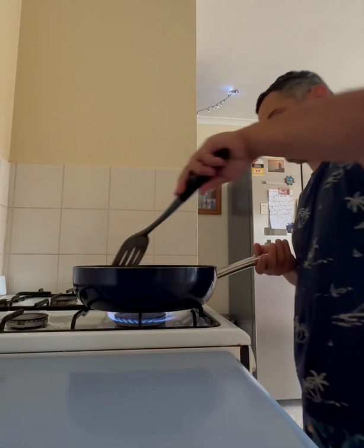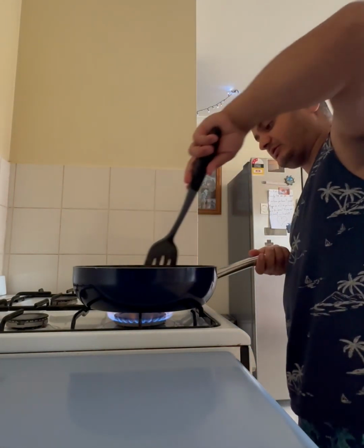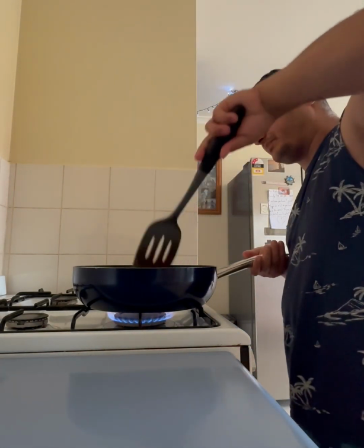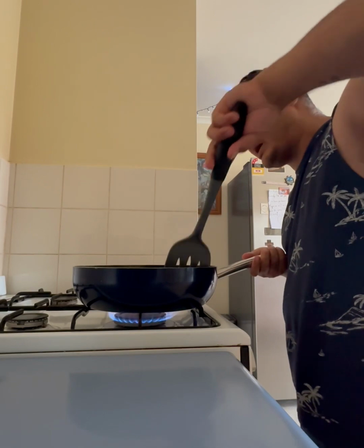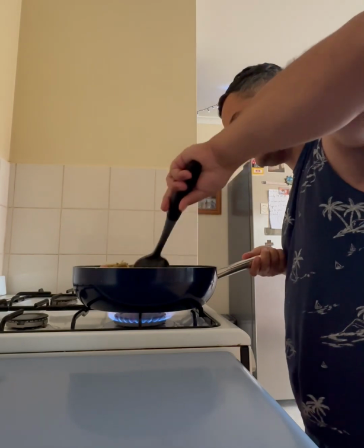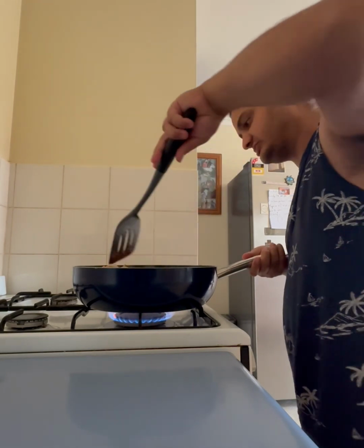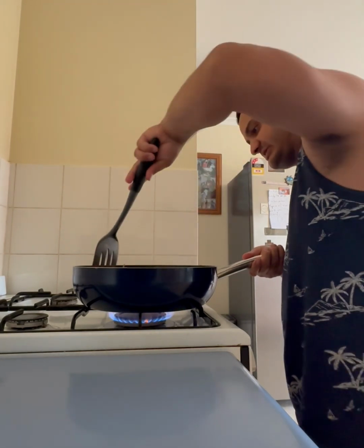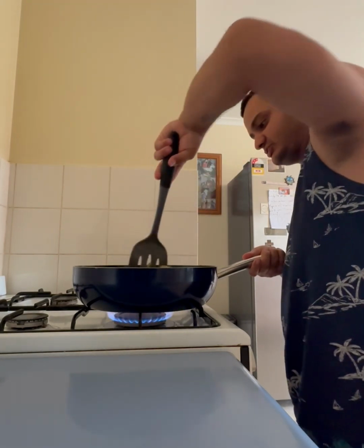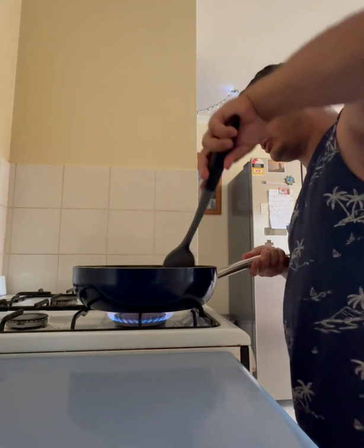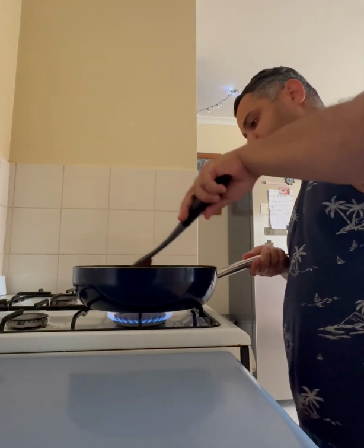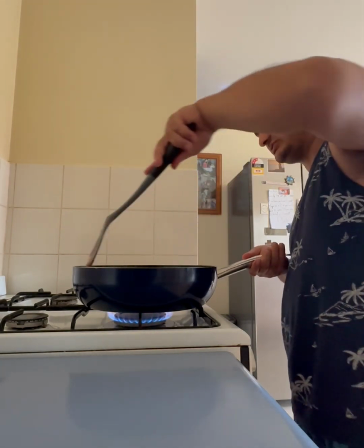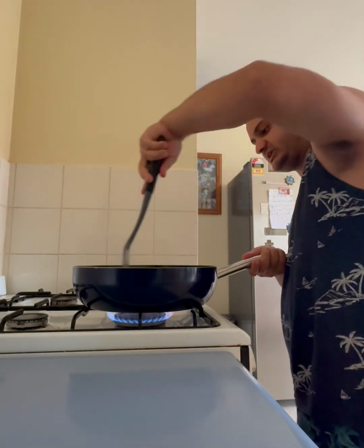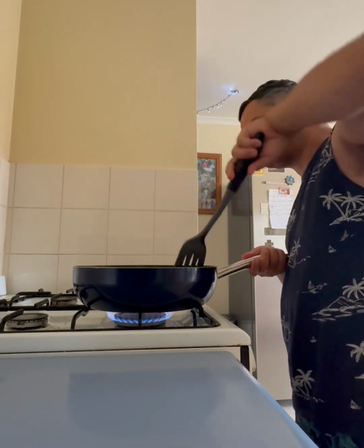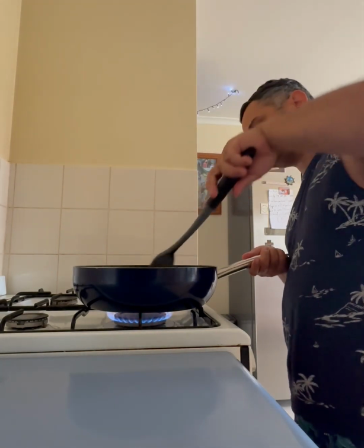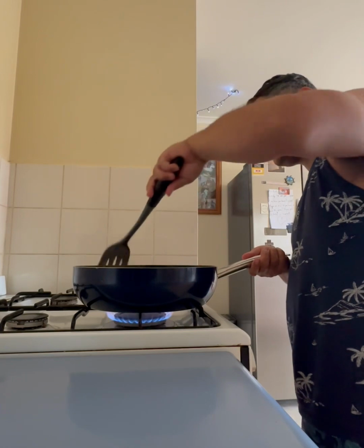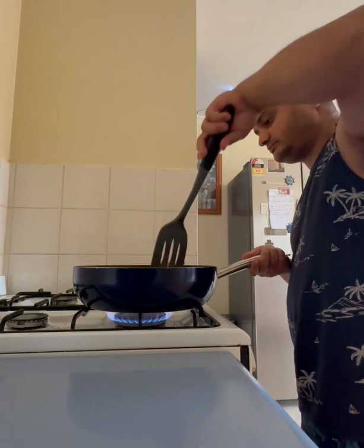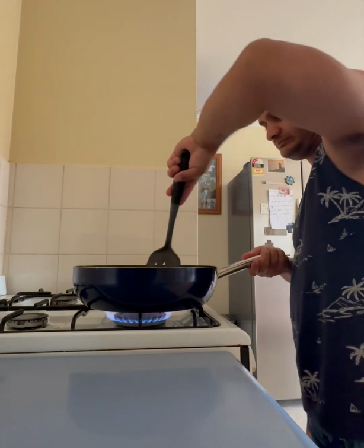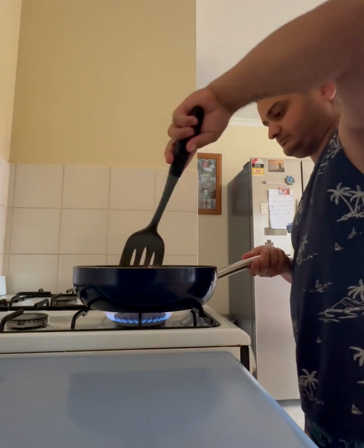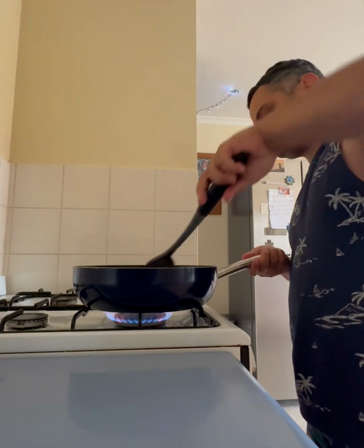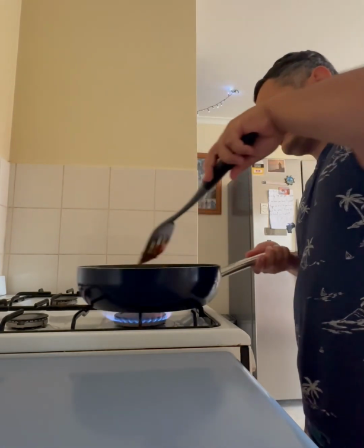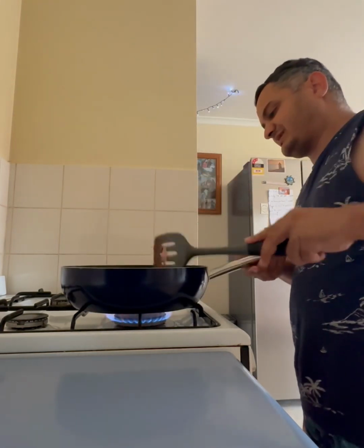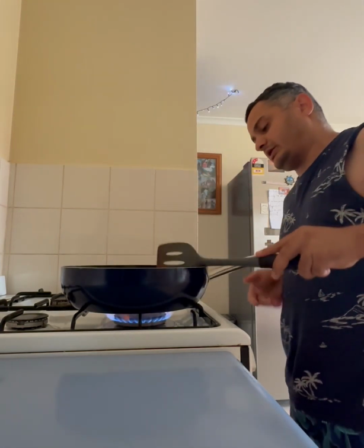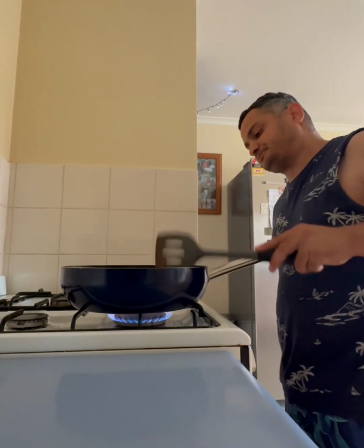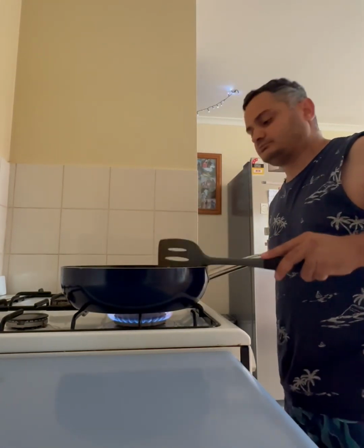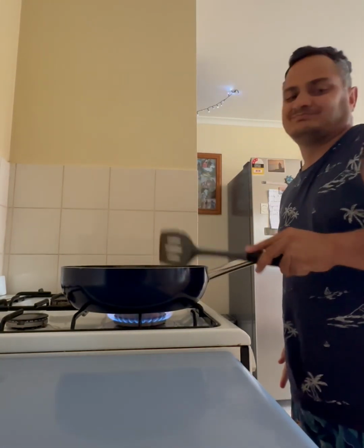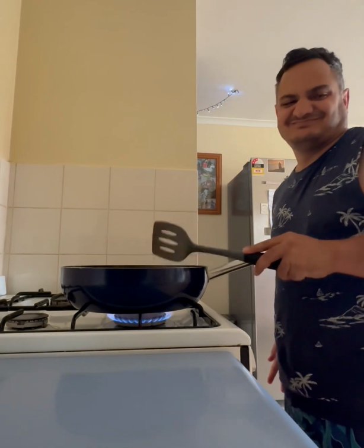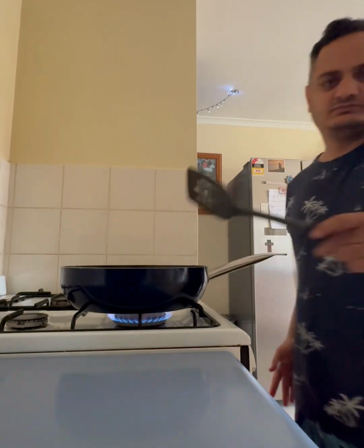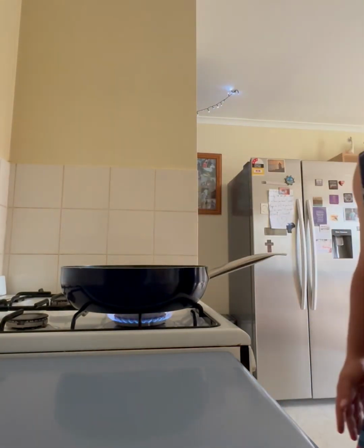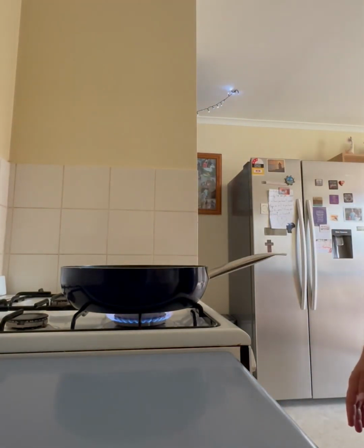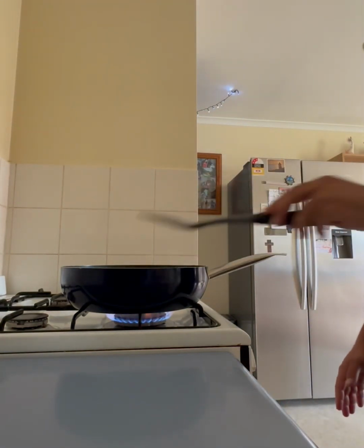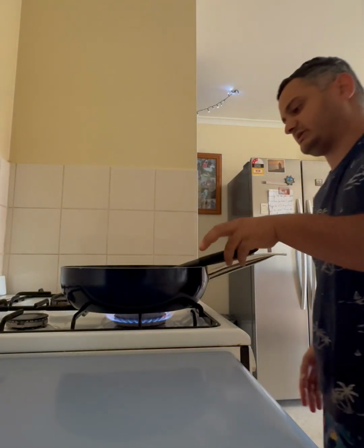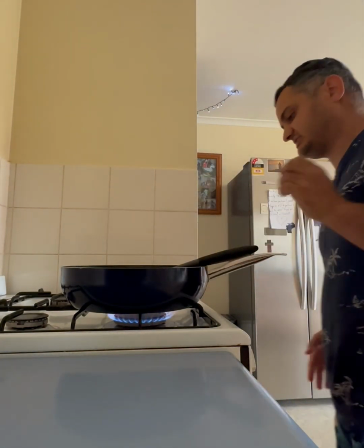I've got the tomato in. I've just got to get the other sauce on with some water. Okay, that can stay.